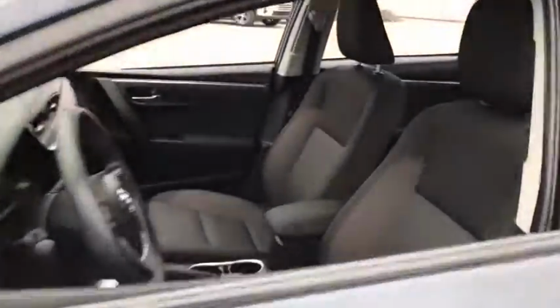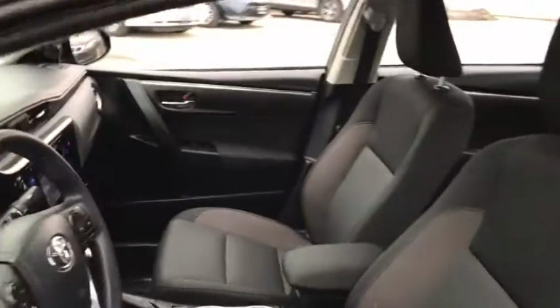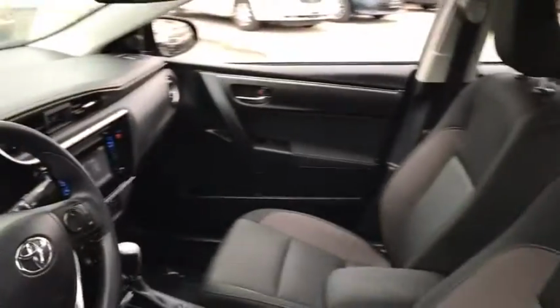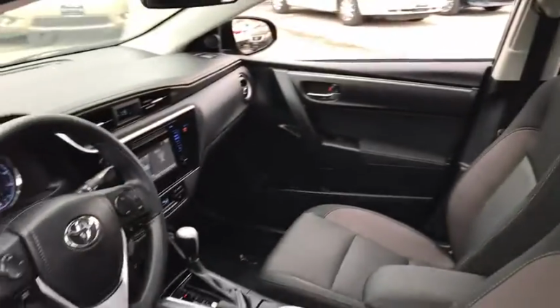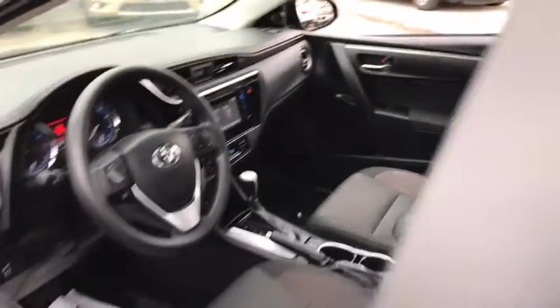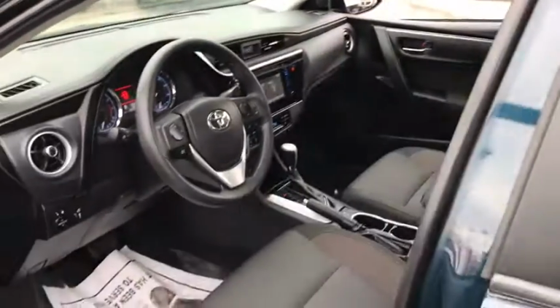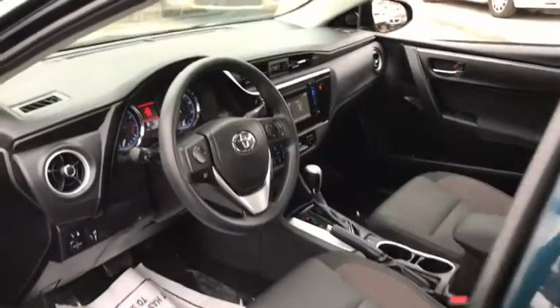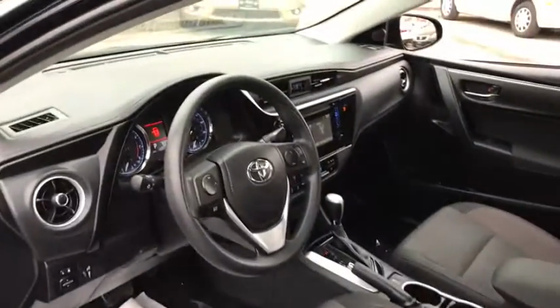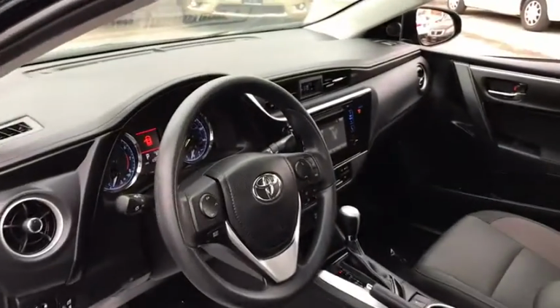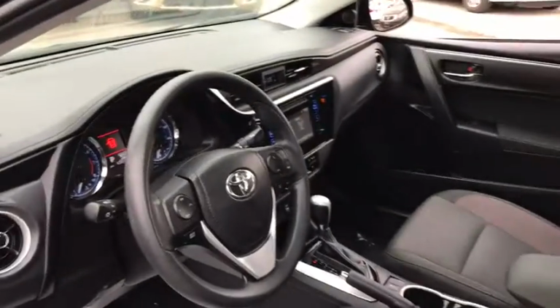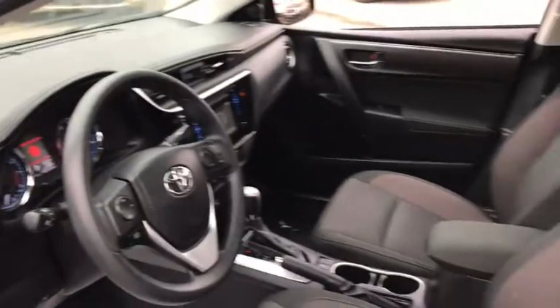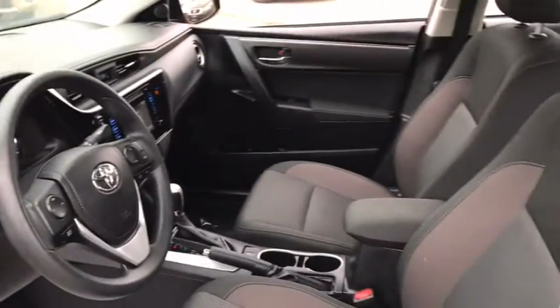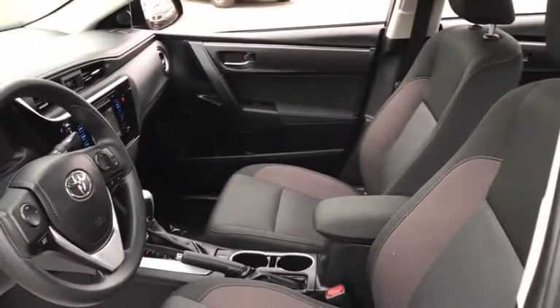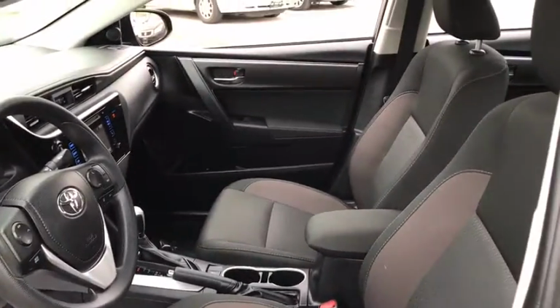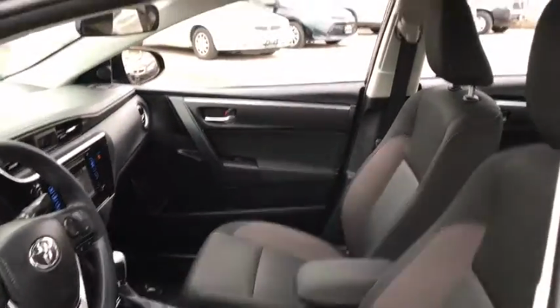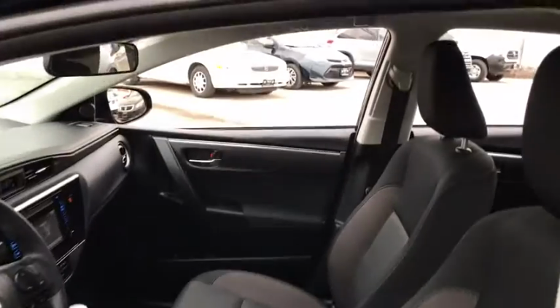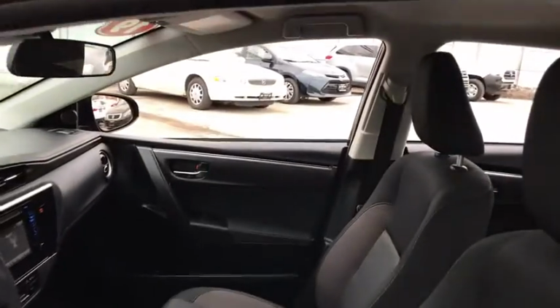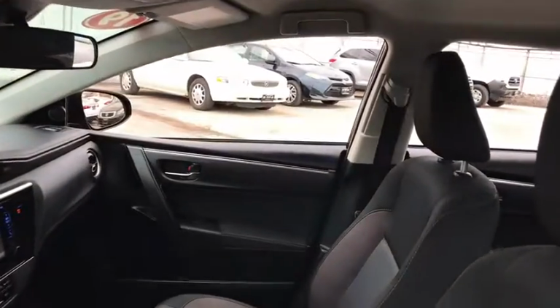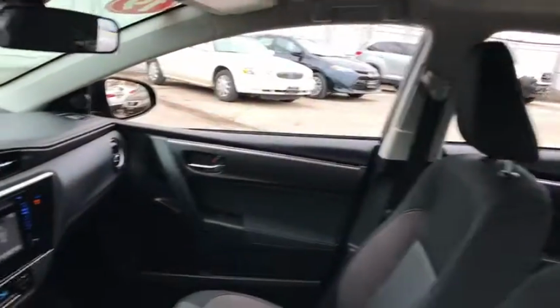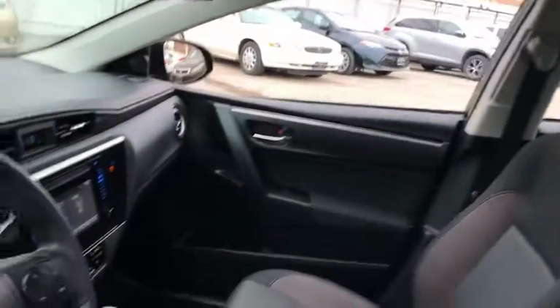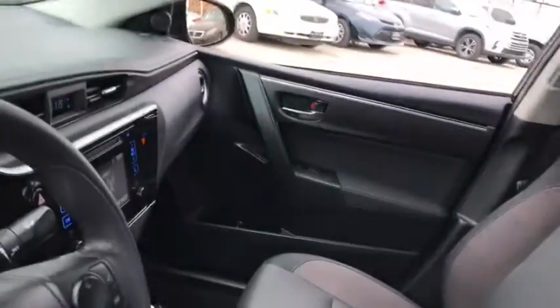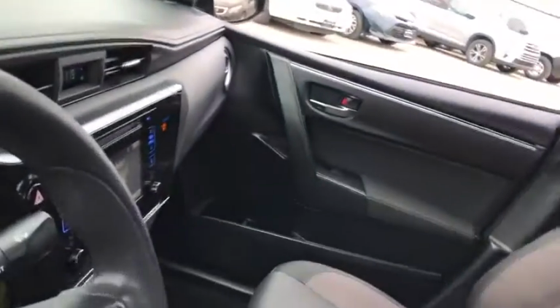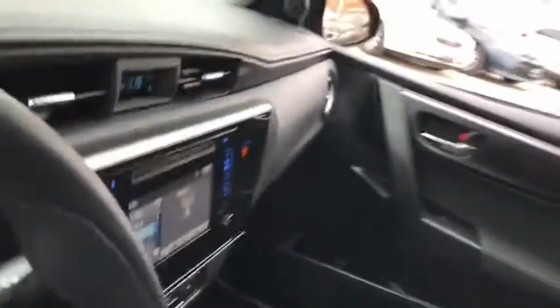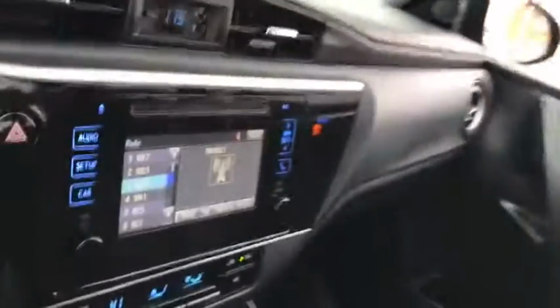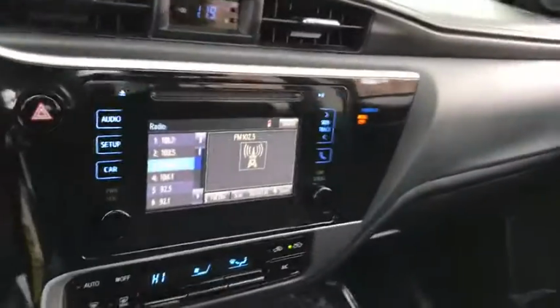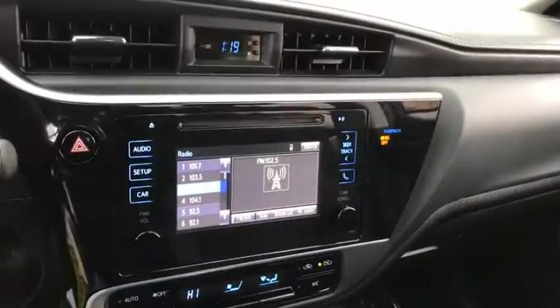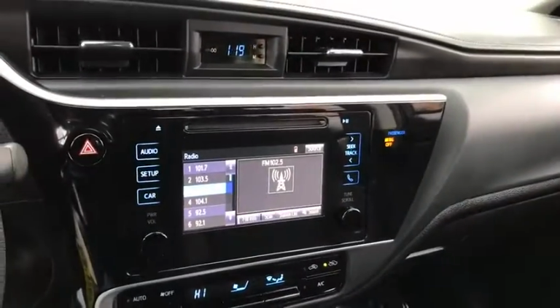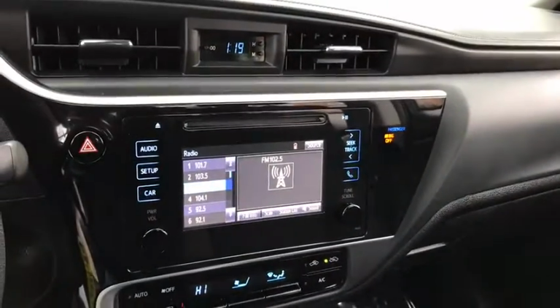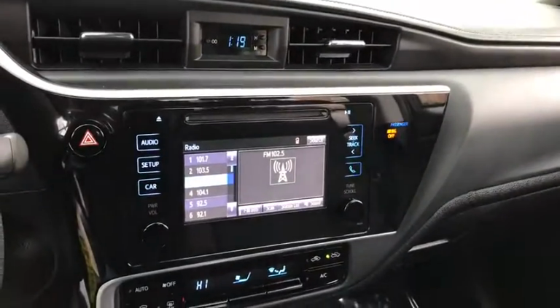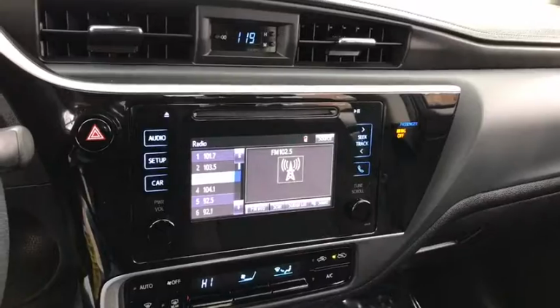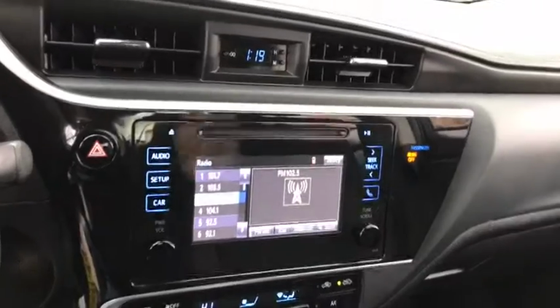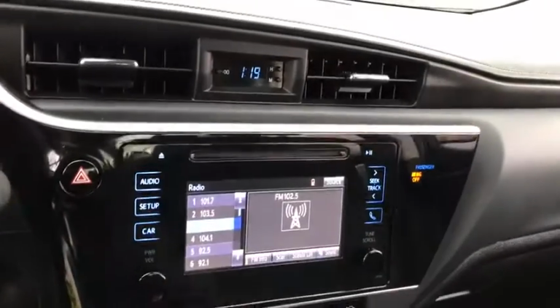Backup camera, anti-lock braking system, steering wheel audio controls, traction control, stability control, lane departure warning, keyless entry, Bluetooth, adjustable steering wheel, power steering.